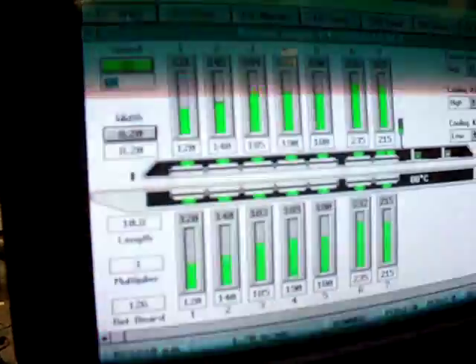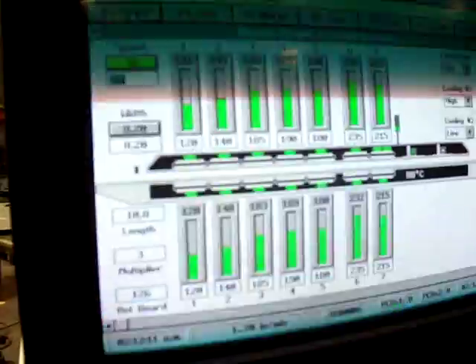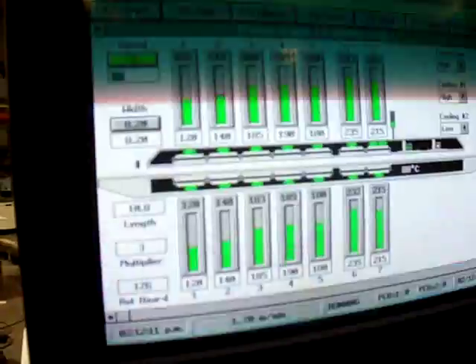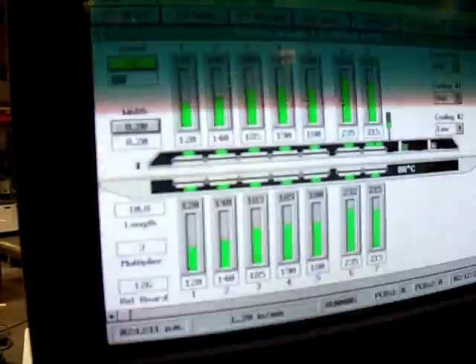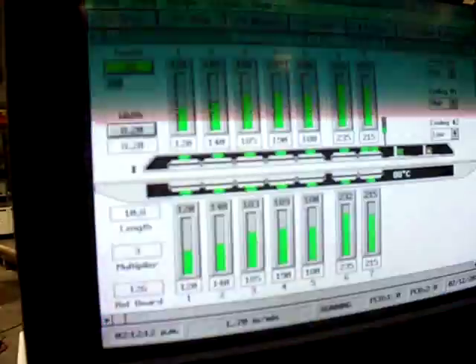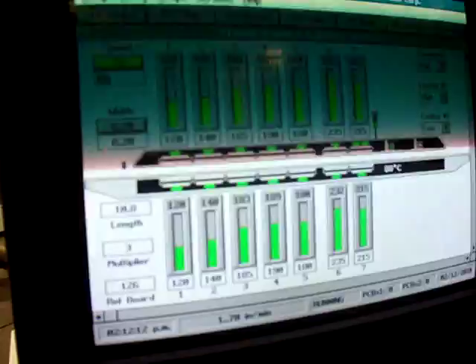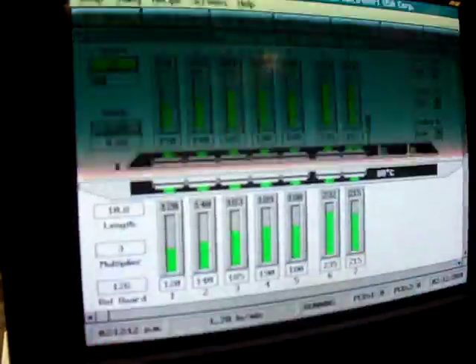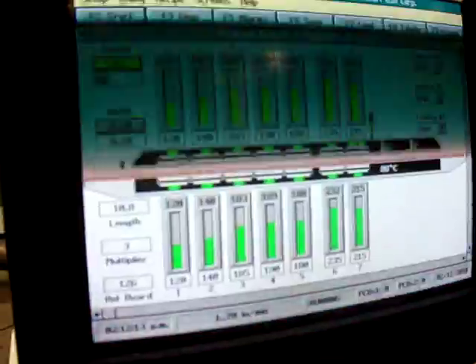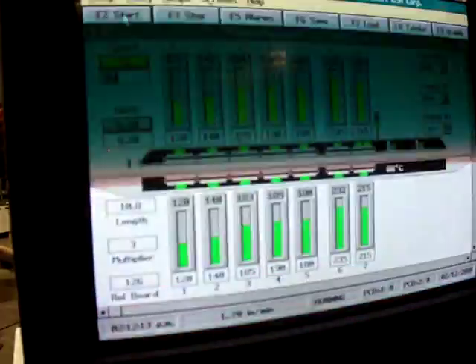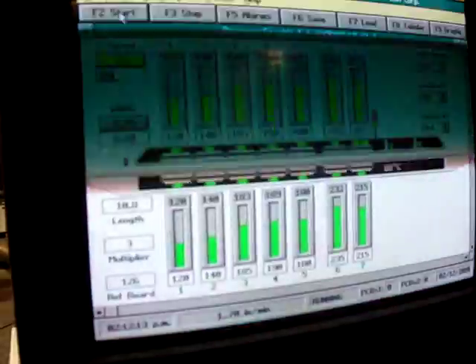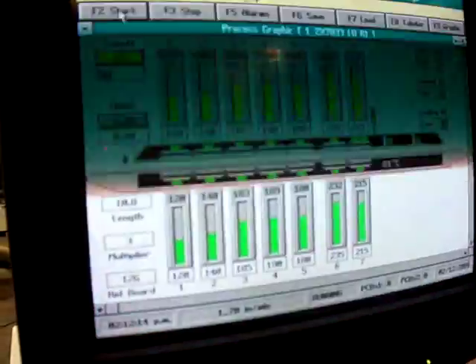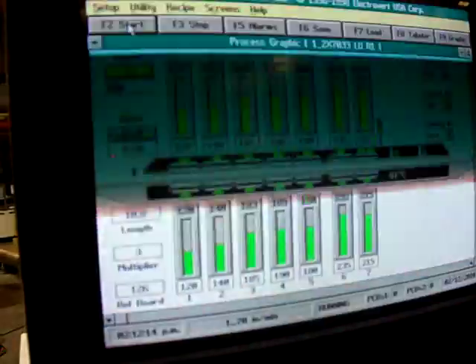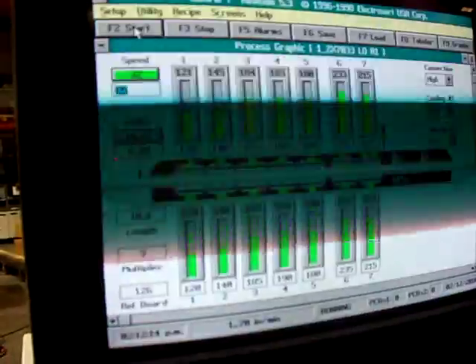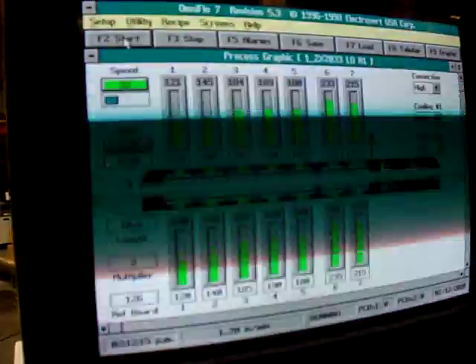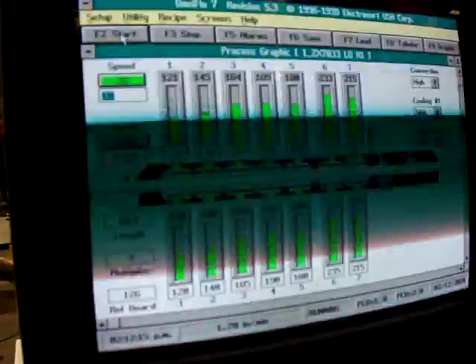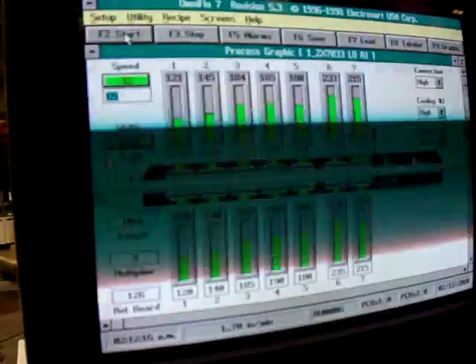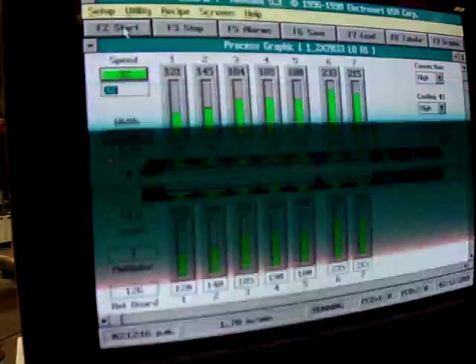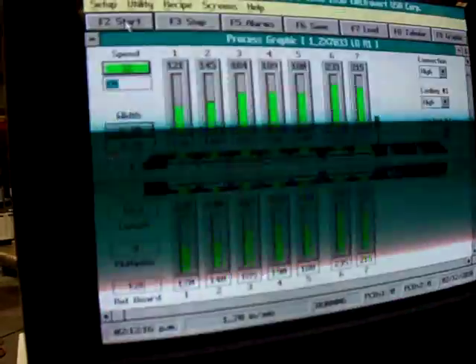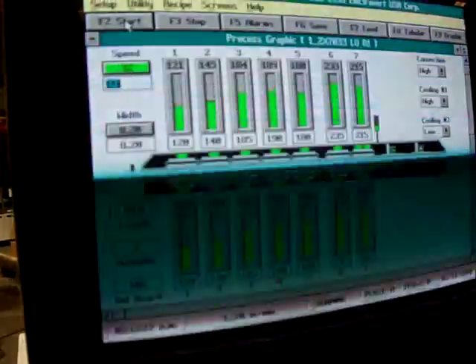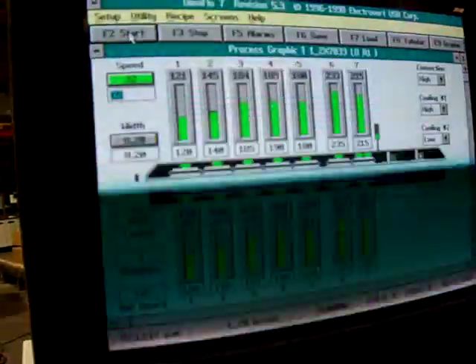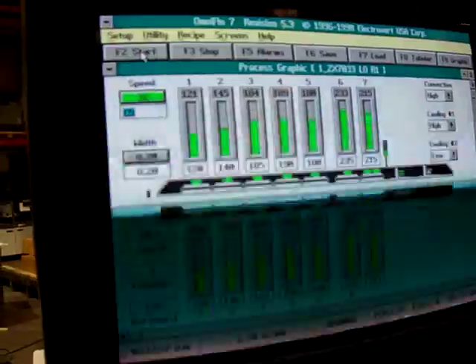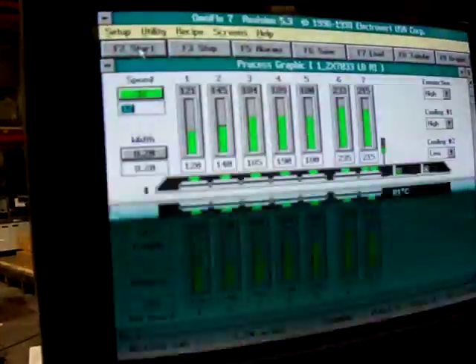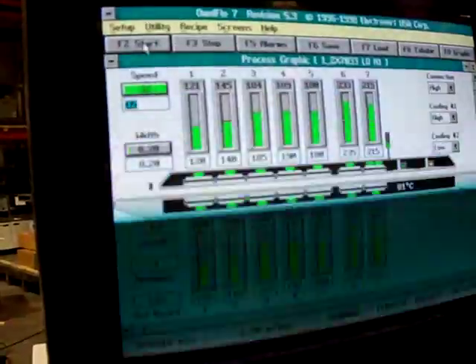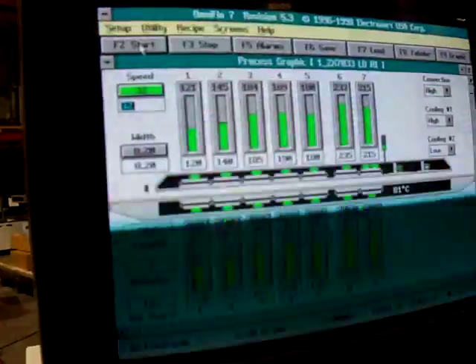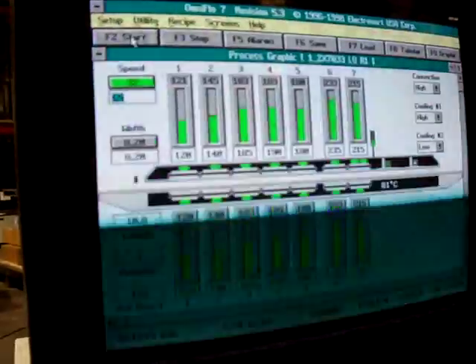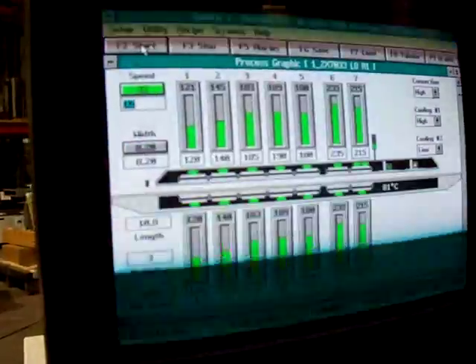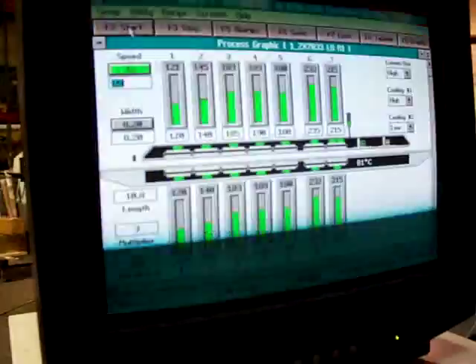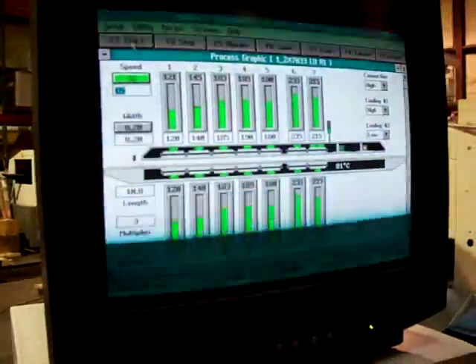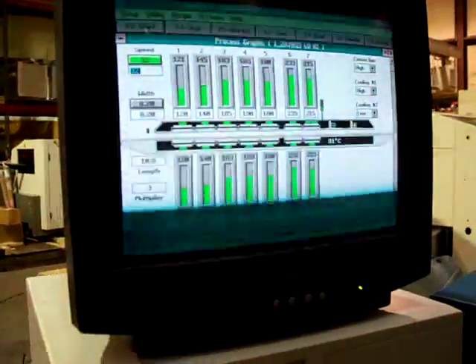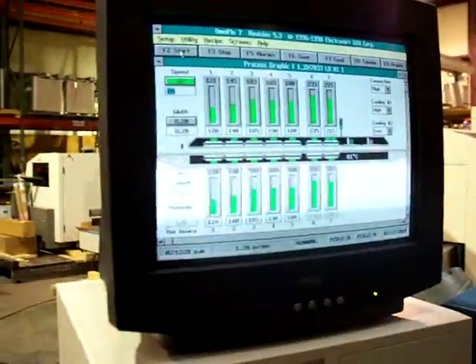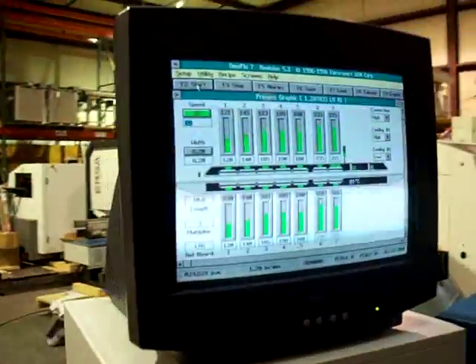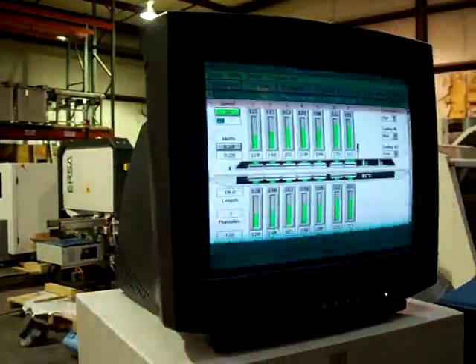Here is the run screen. It is flickering — in actuality that is not occurring. This type of monitor just comes up that way in video.